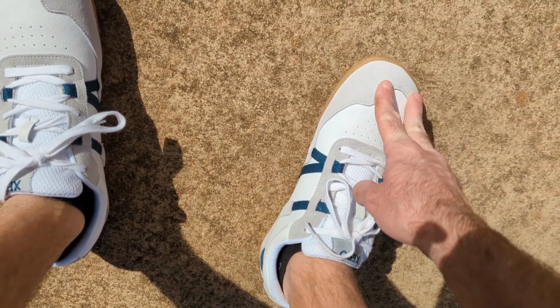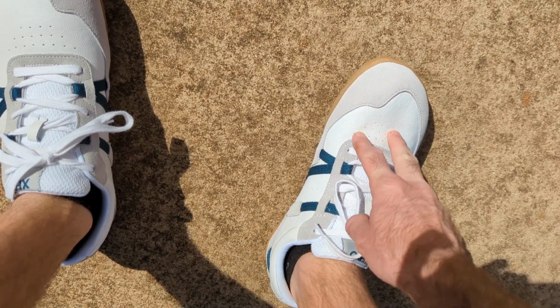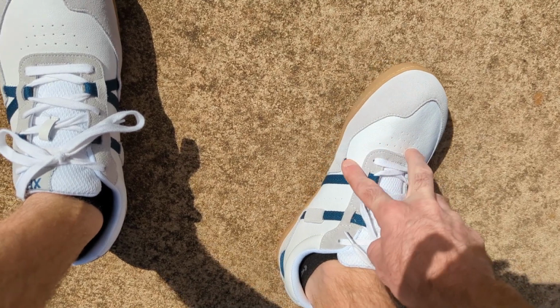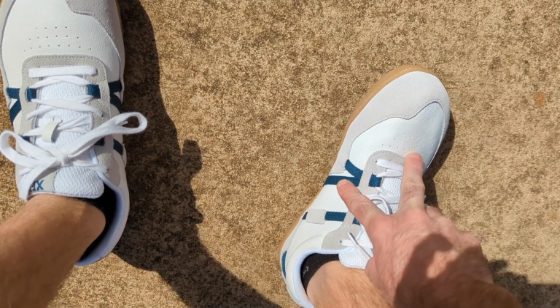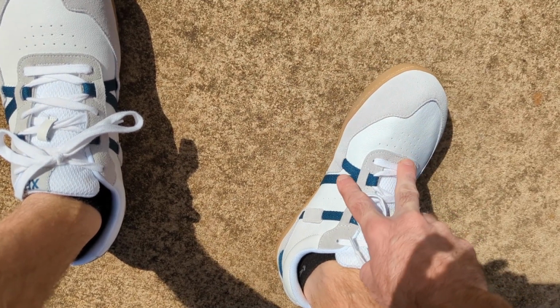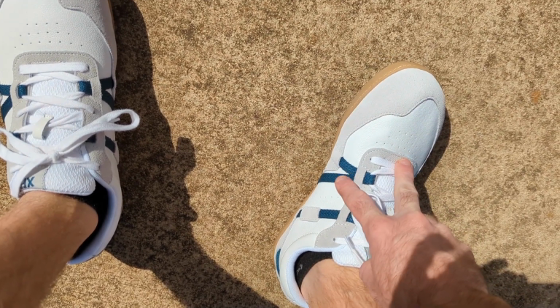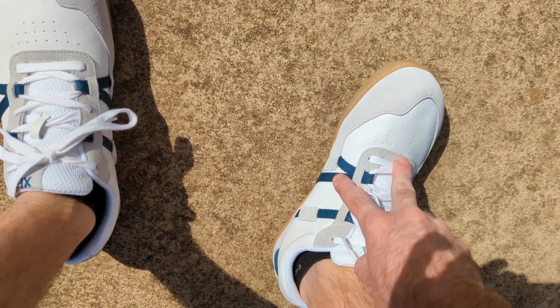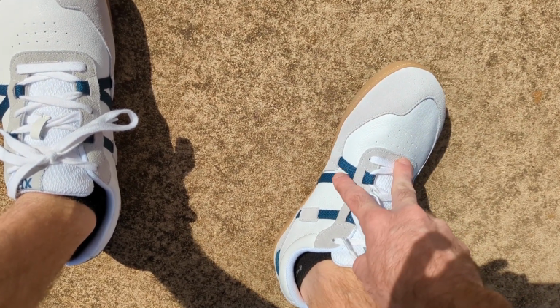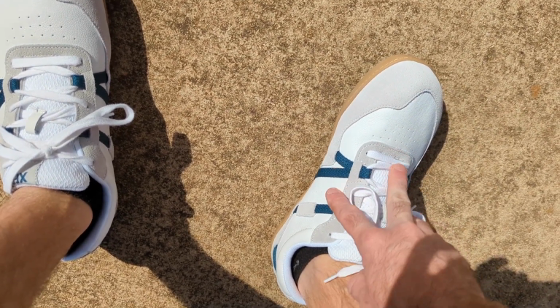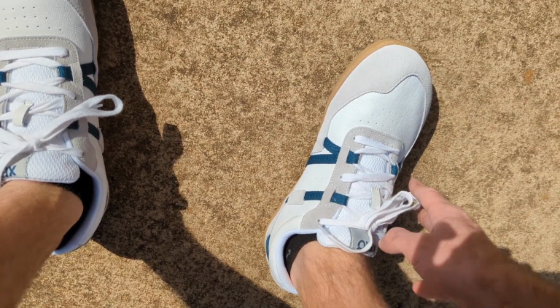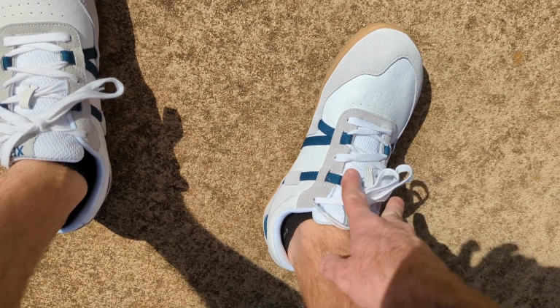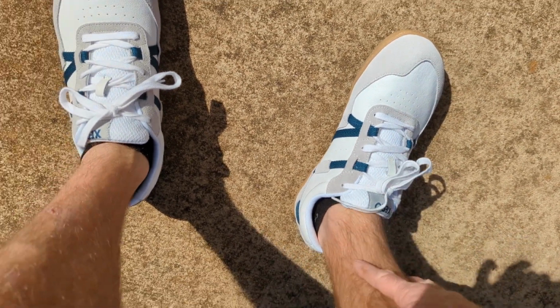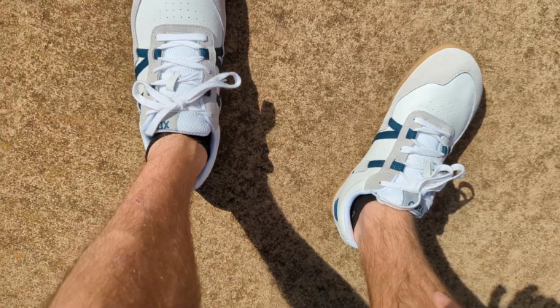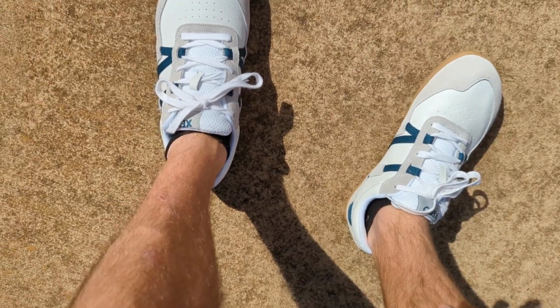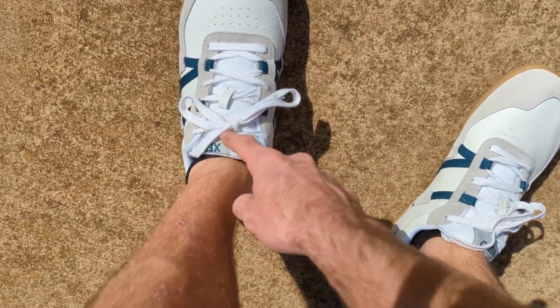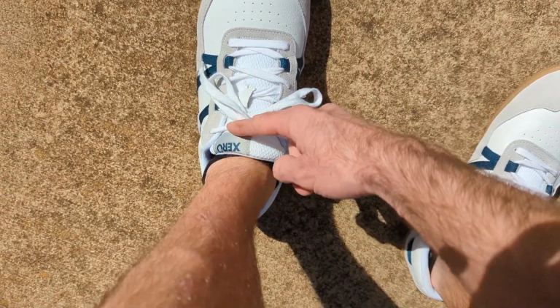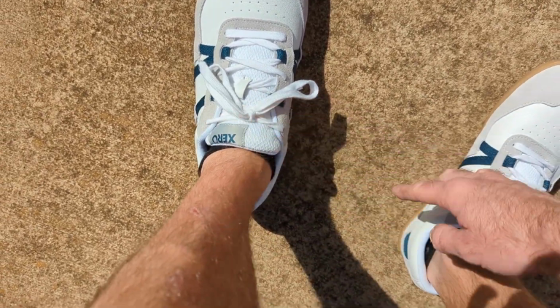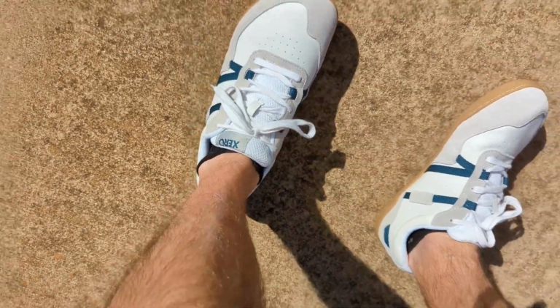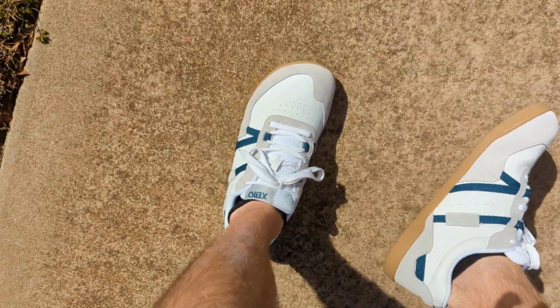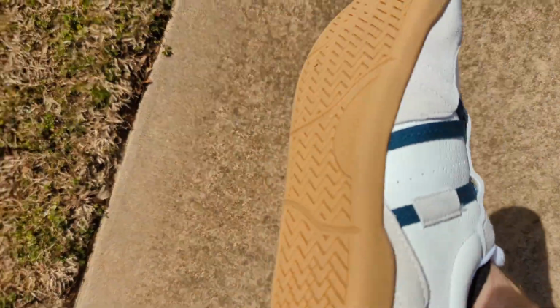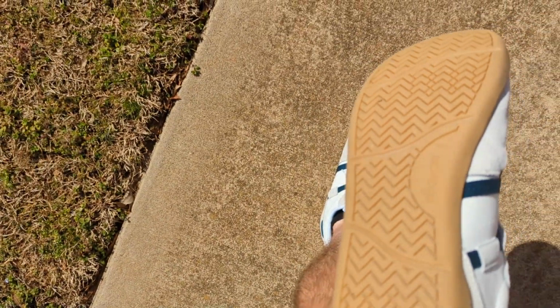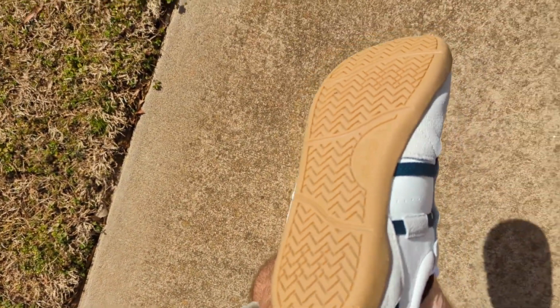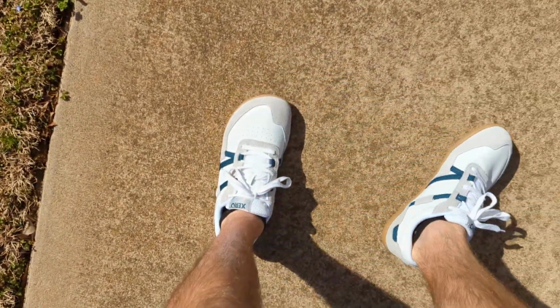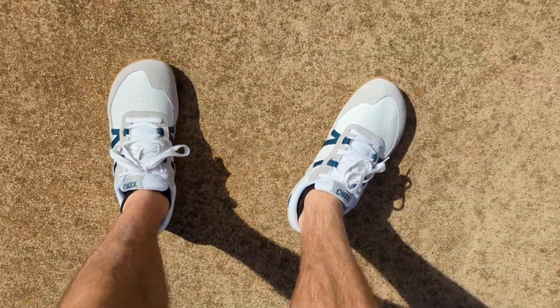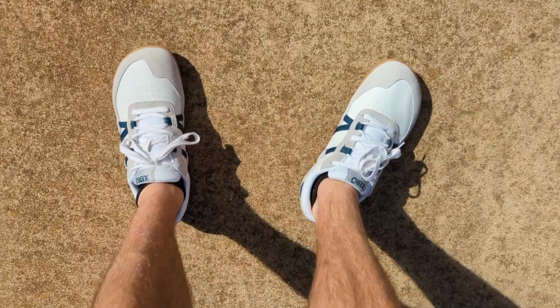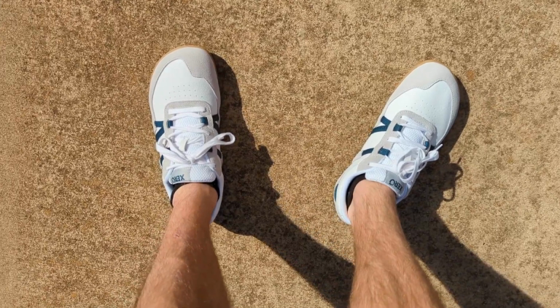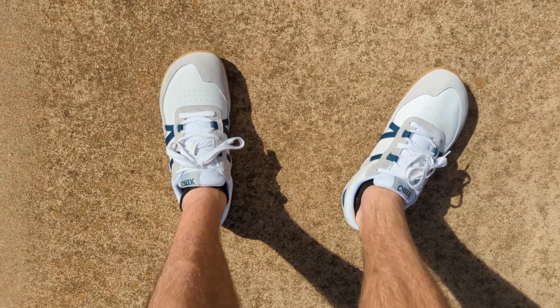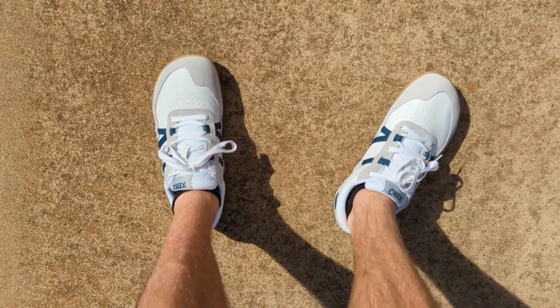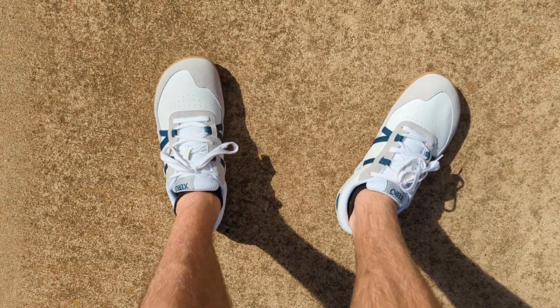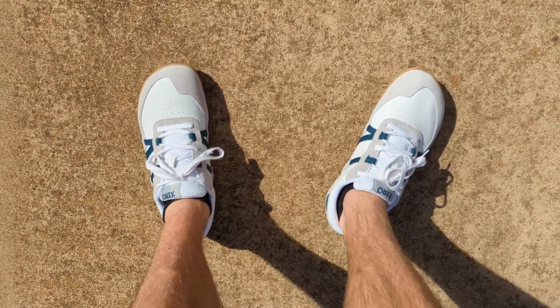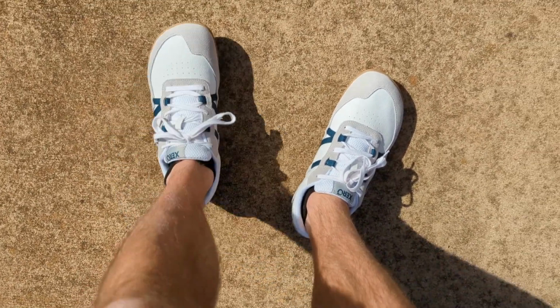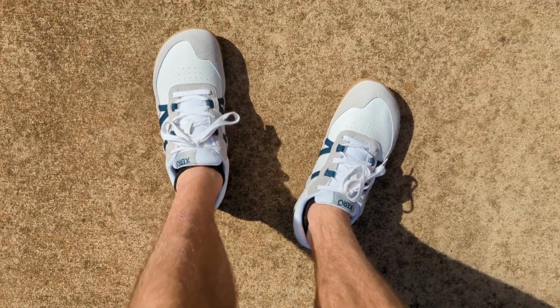I think the material wouldn't be too hard to clean with the leather. The teal straps and the teal logo look nice, and the gum rubber sole is great. They're sharp — I'd recommend them.